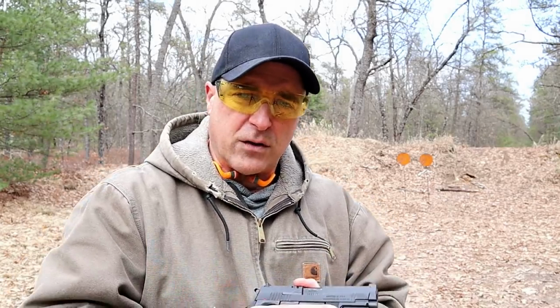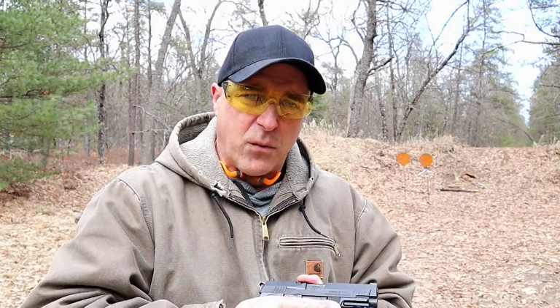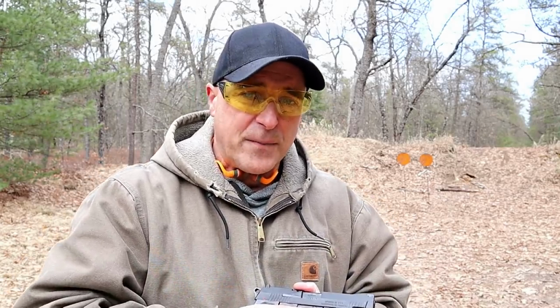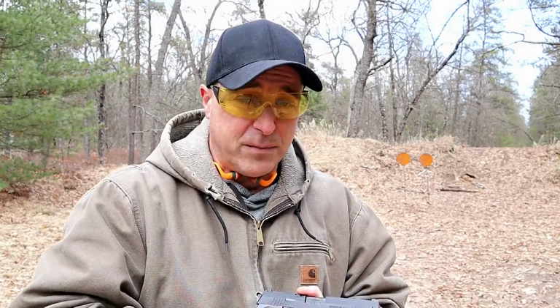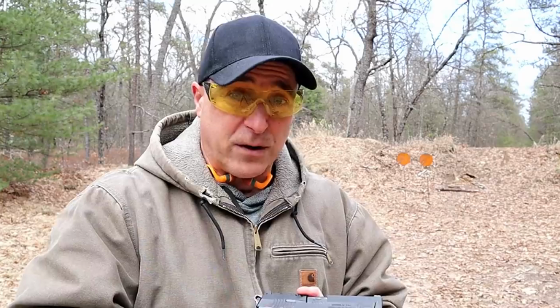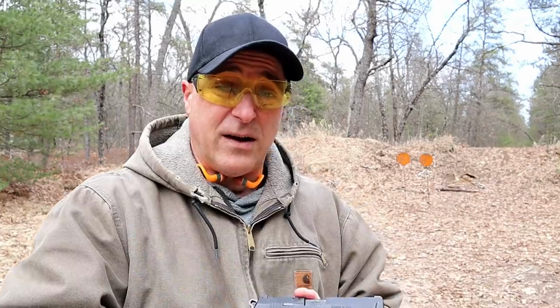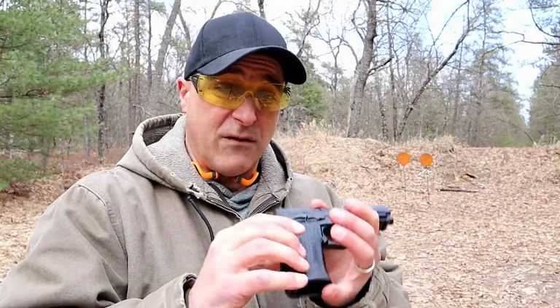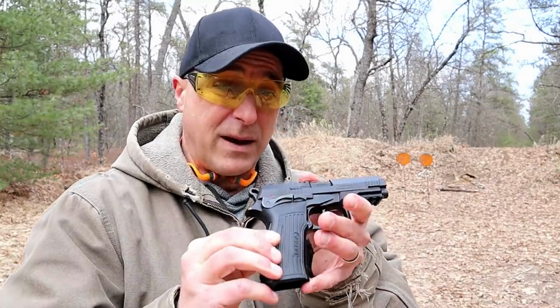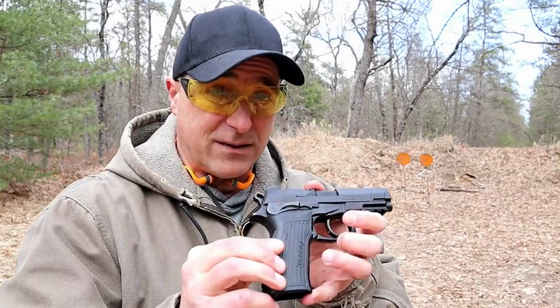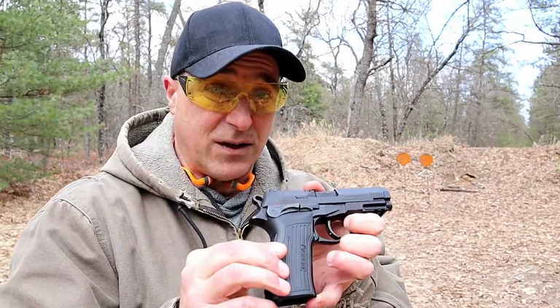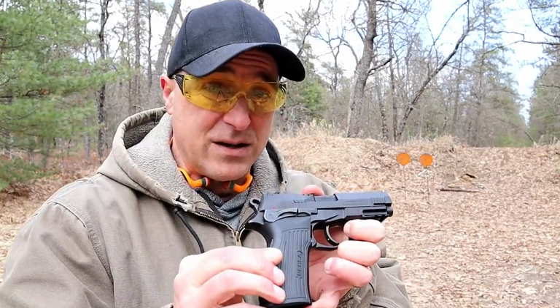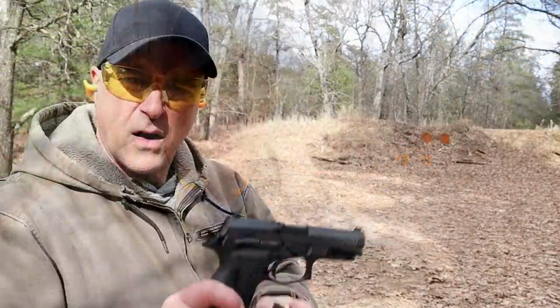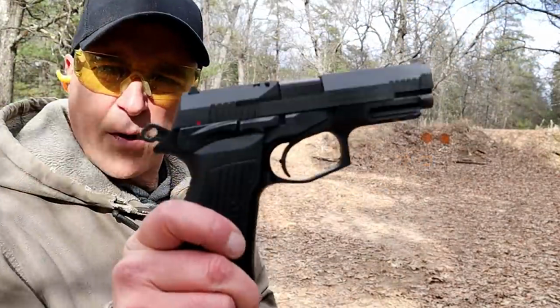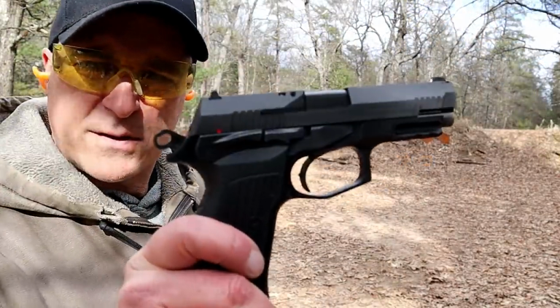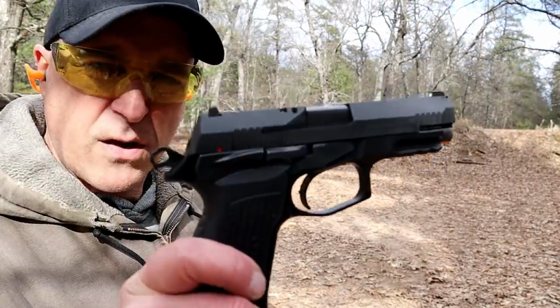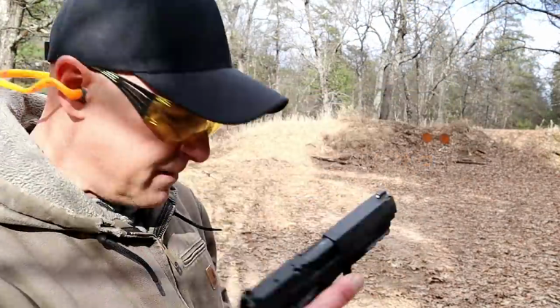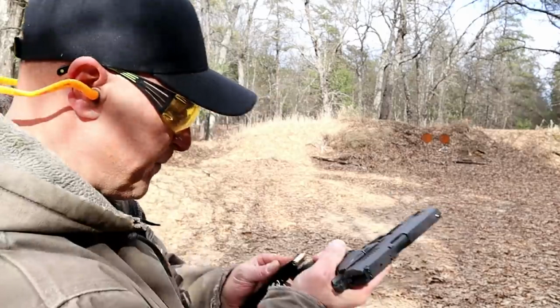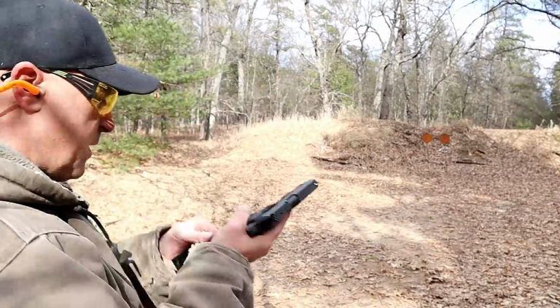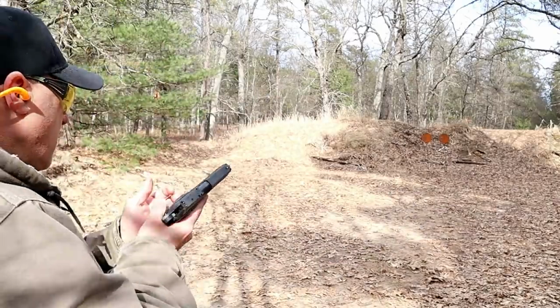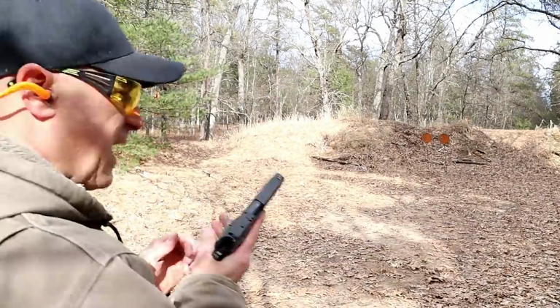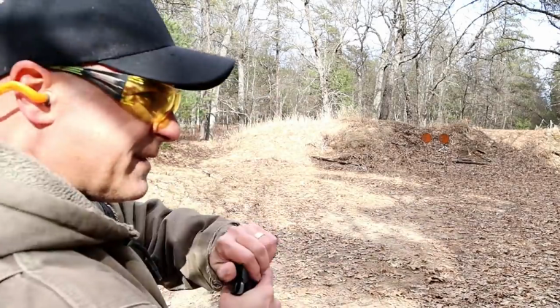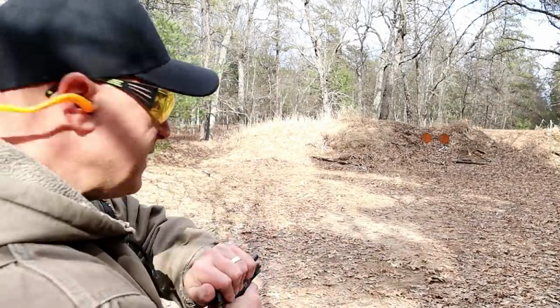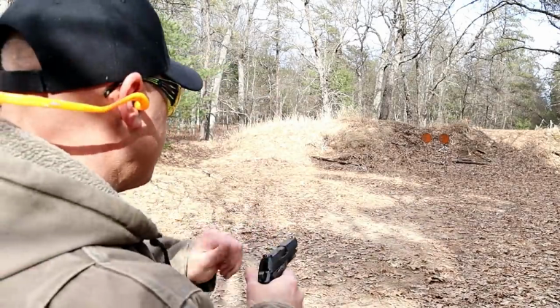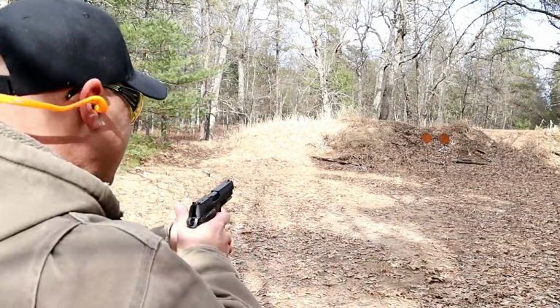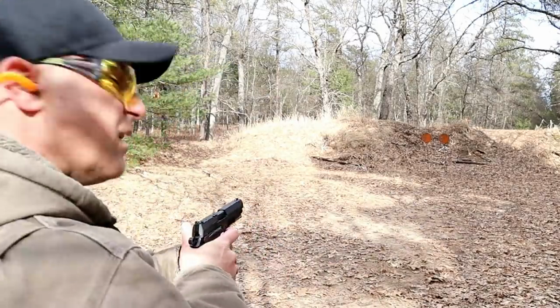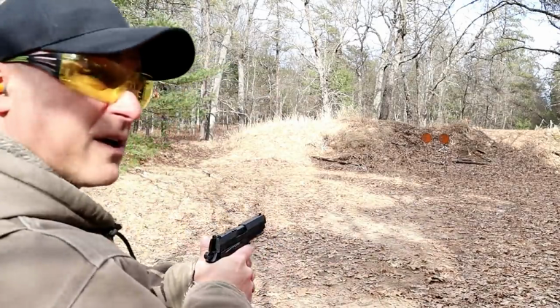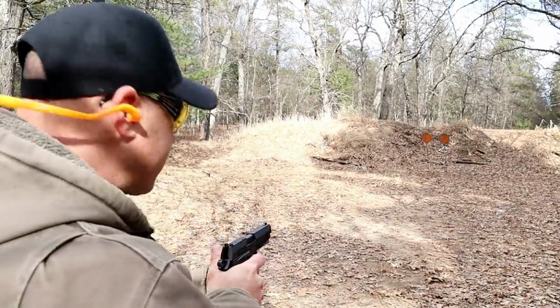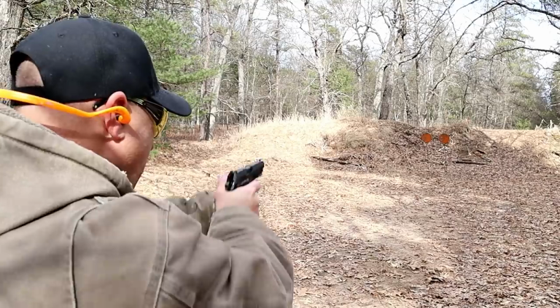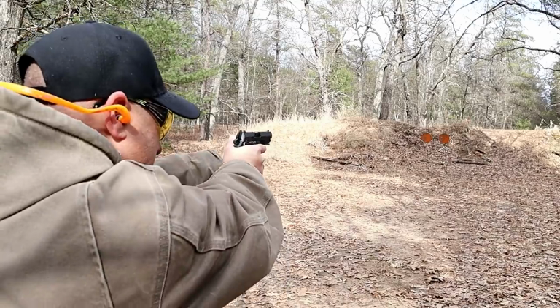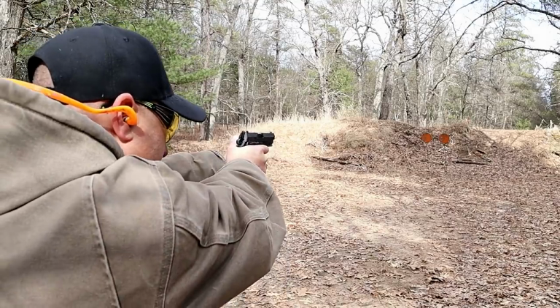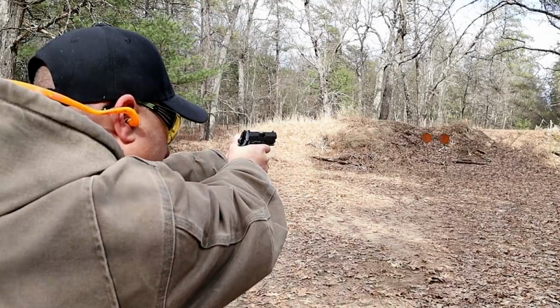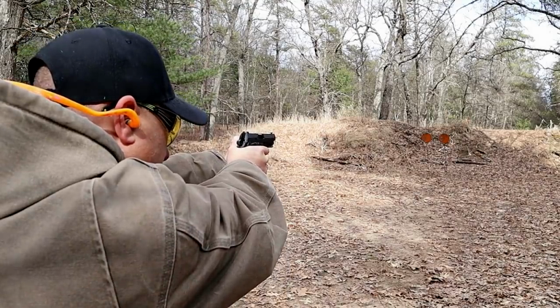A nice all-around handgun. Let's load it up and we'll fire it some more — maybe you'll understand why I am super excited every time I take this gun to the range. Bursa TPR9, approximately 16 yards back. Looks like the sun came out, let's see how it goes.